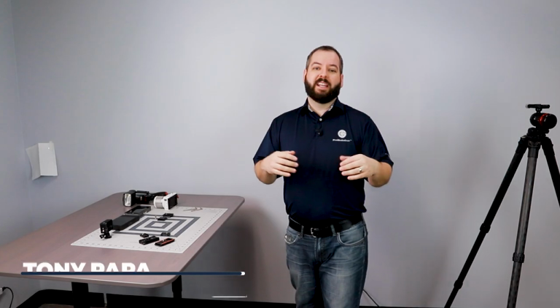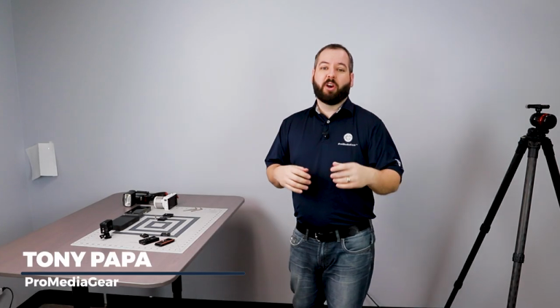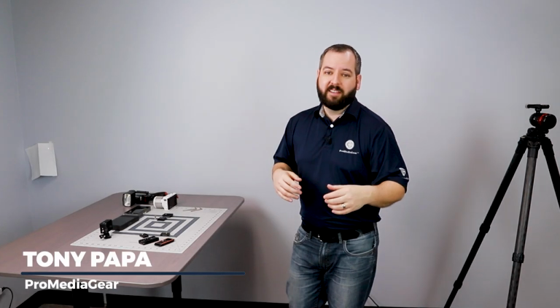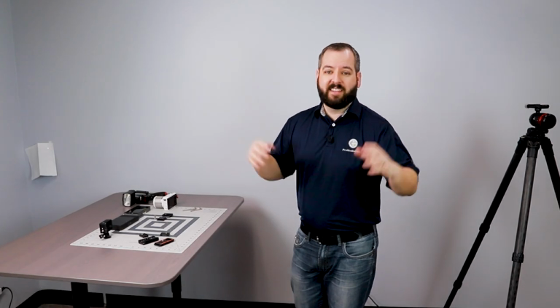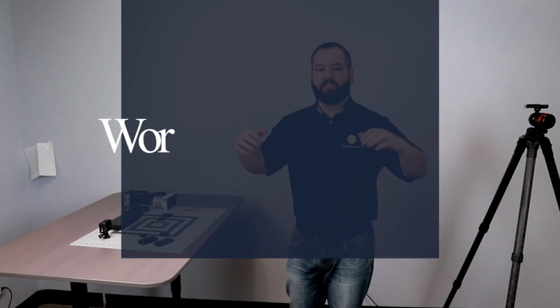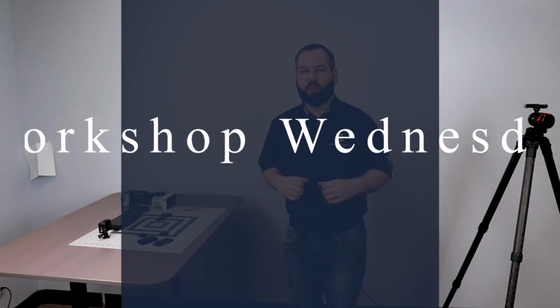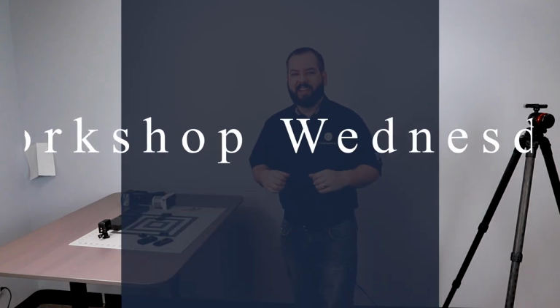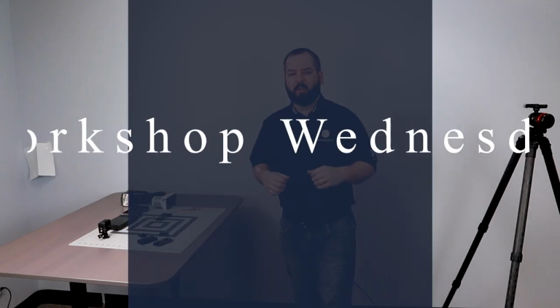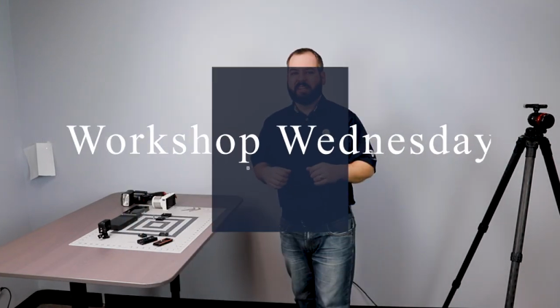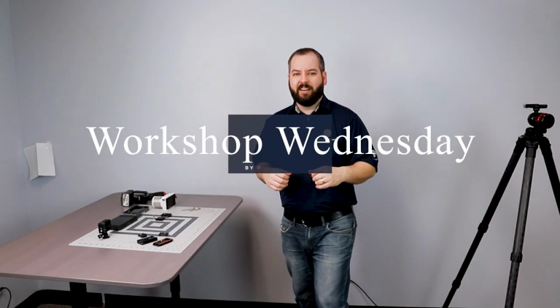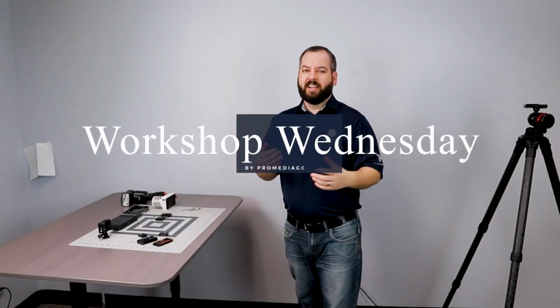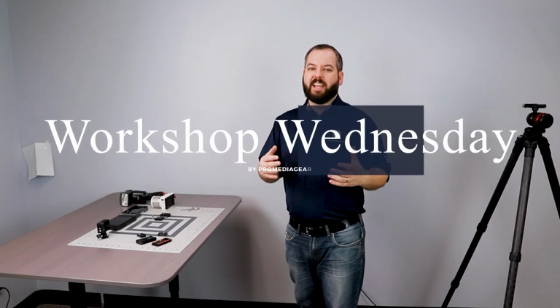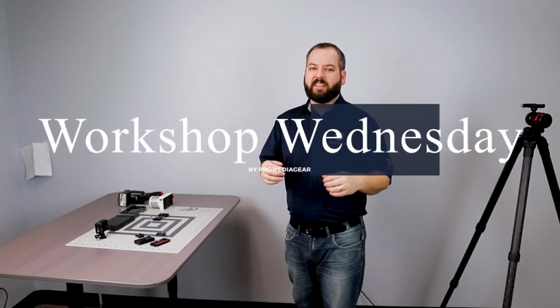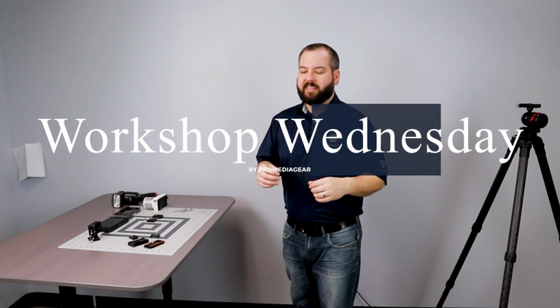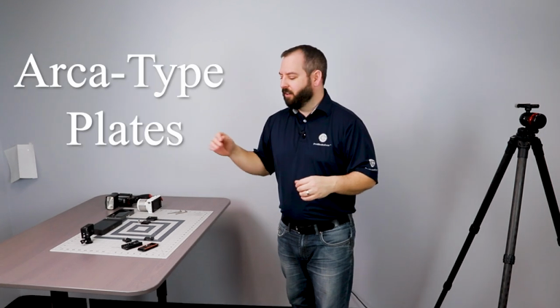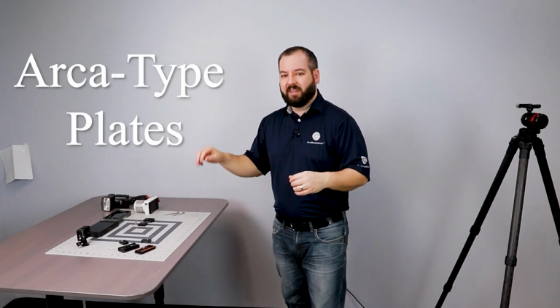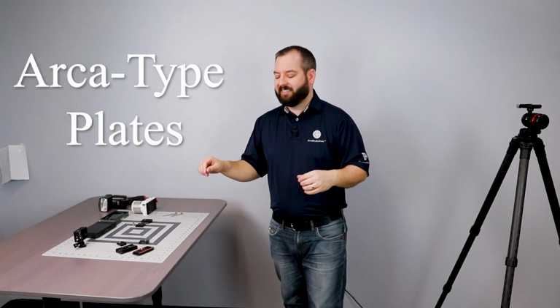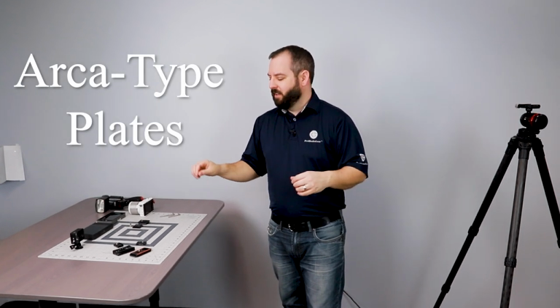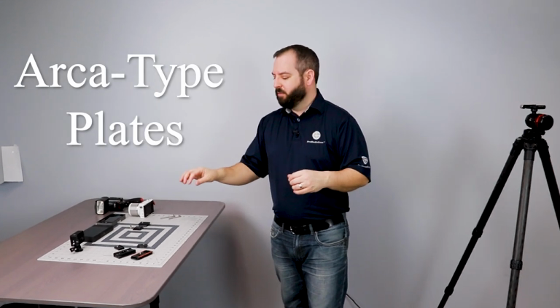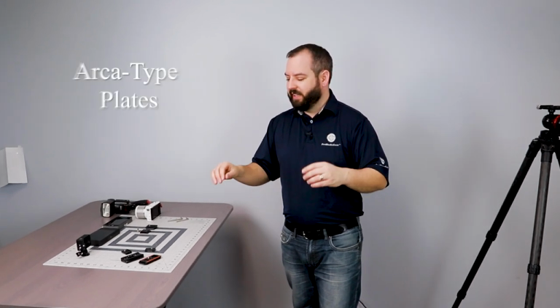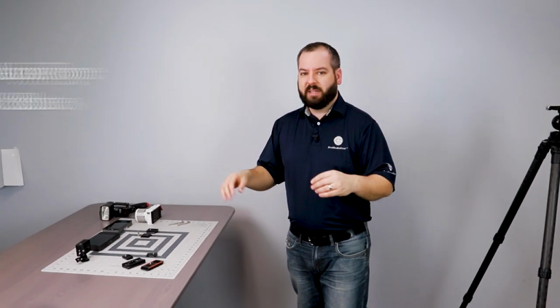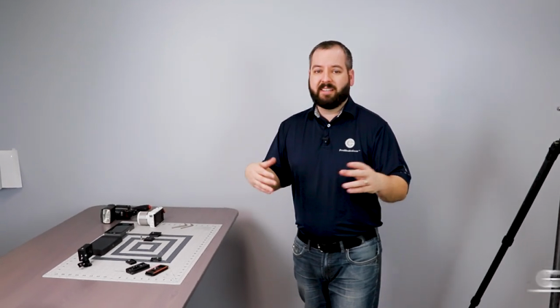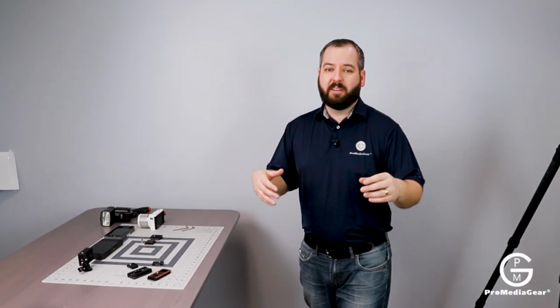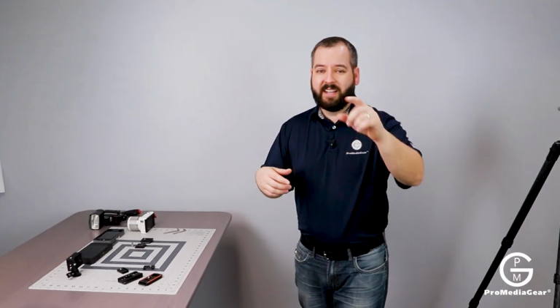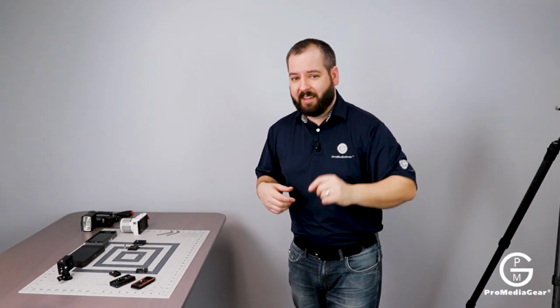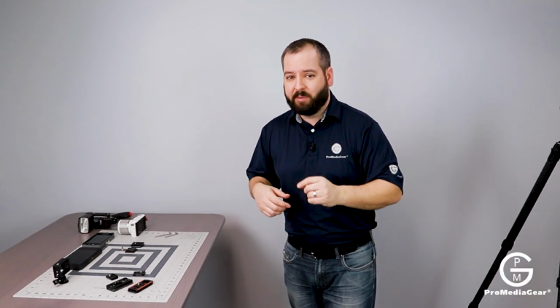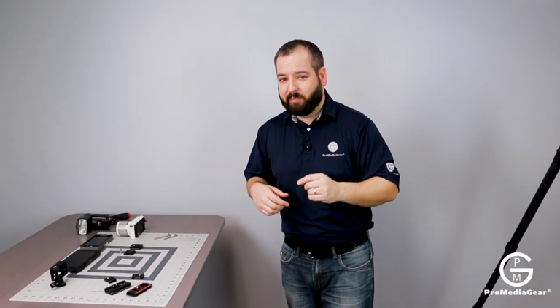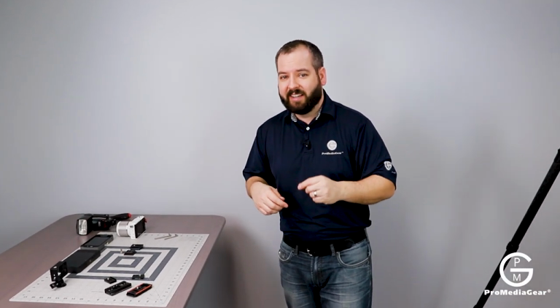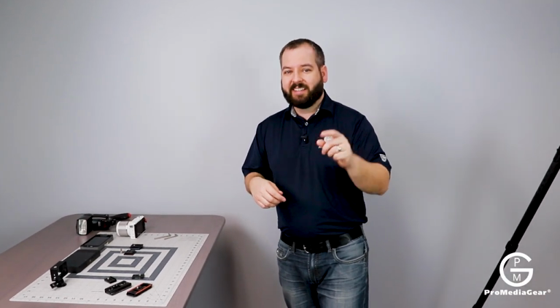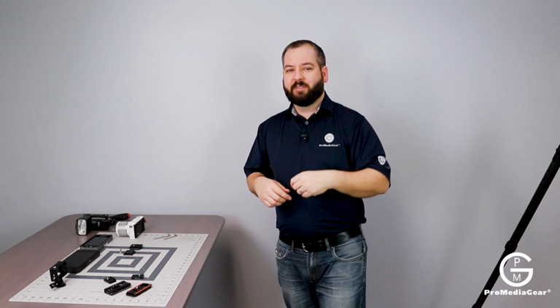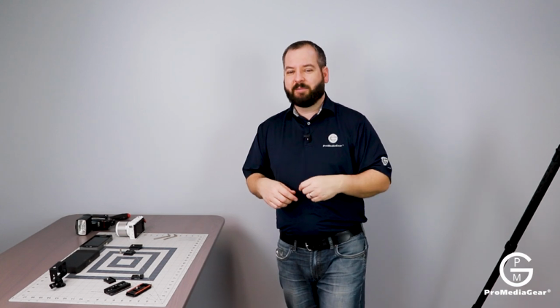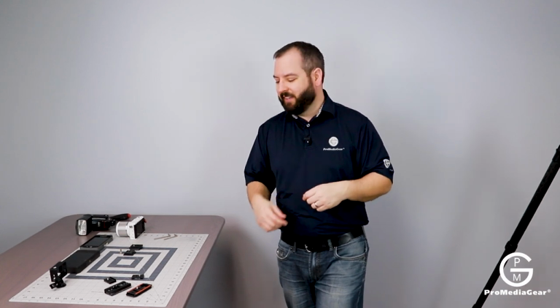I'm Tony, this is Workshop Wednesday for ProMedia Gear, and today we're going to discuss ARCA plates. Small plates, big plates, every plate except a bracket plate. That's what we're talking about today.